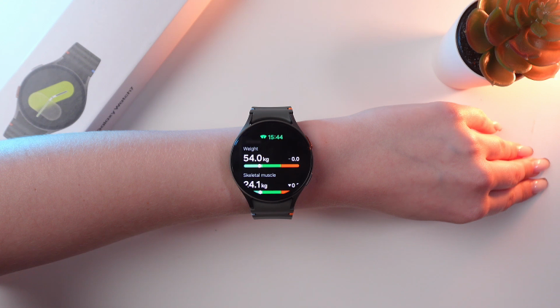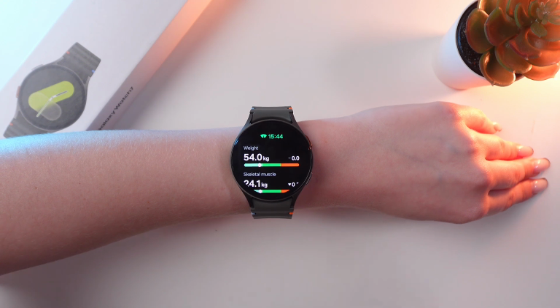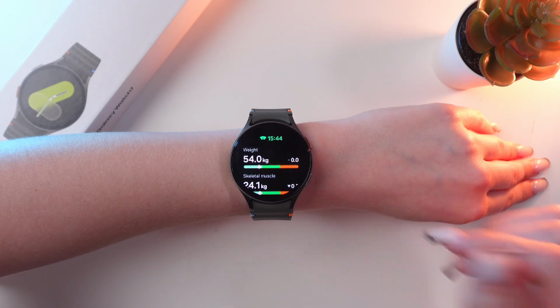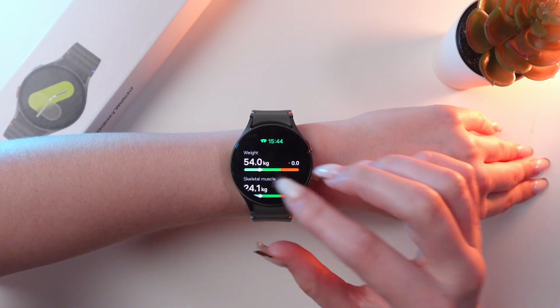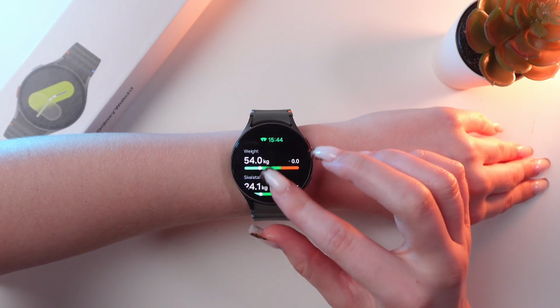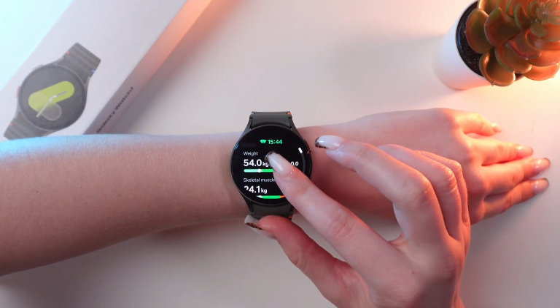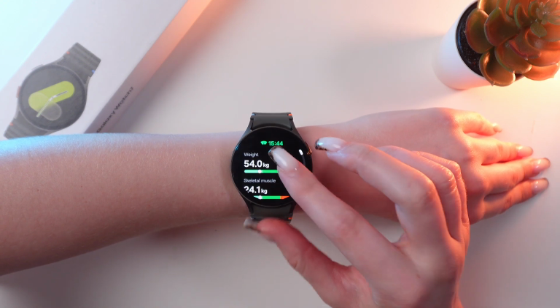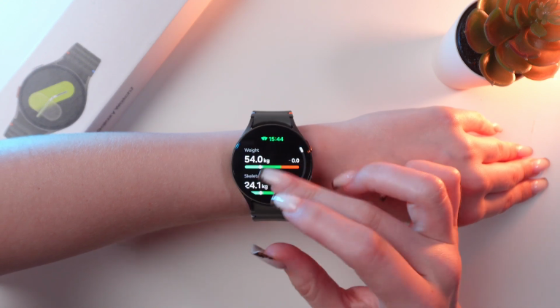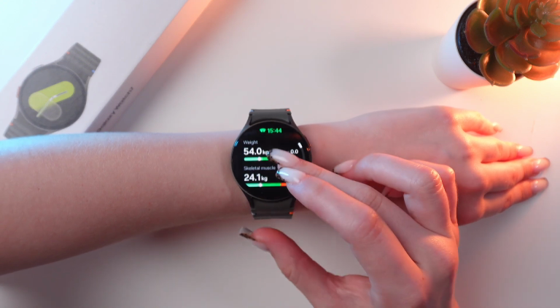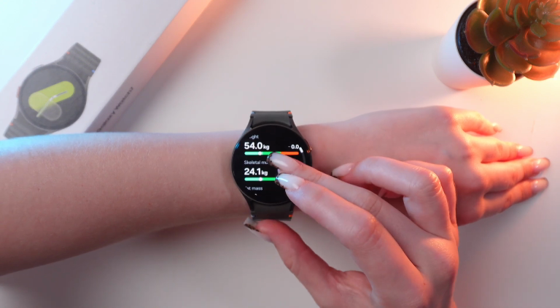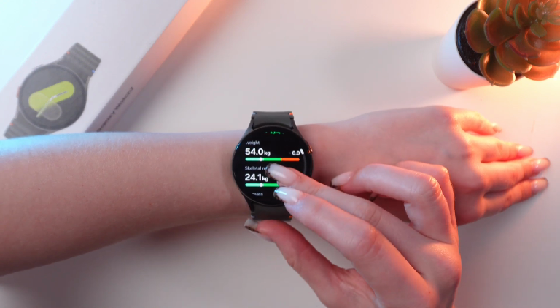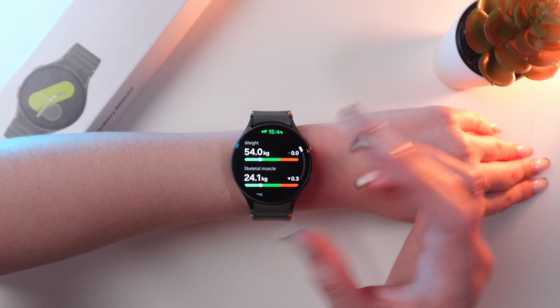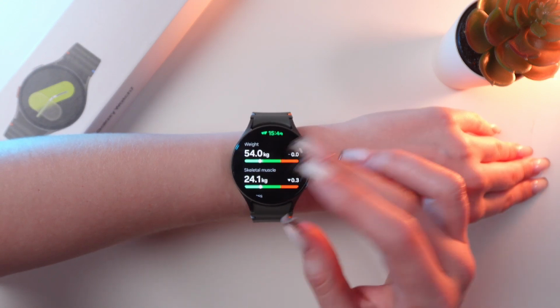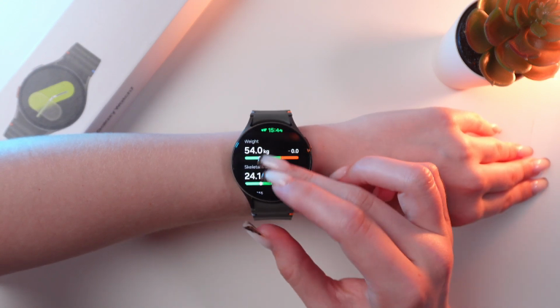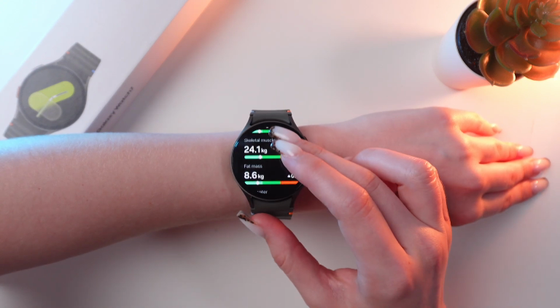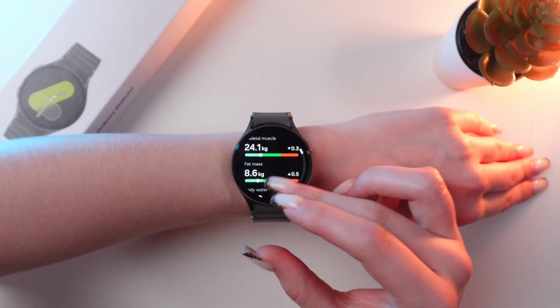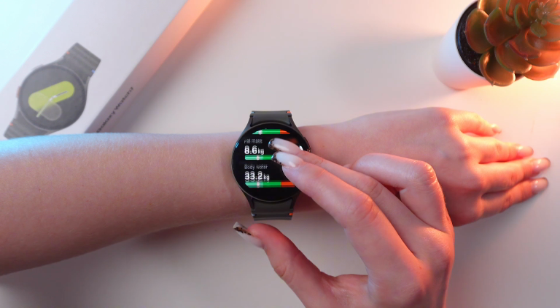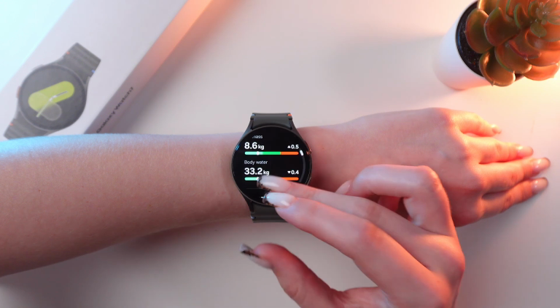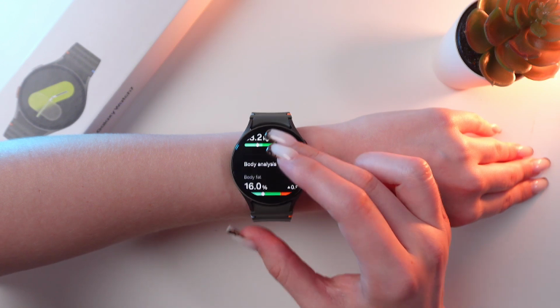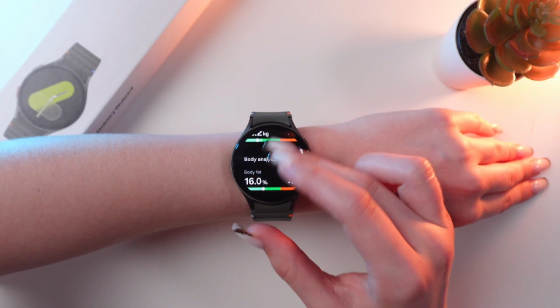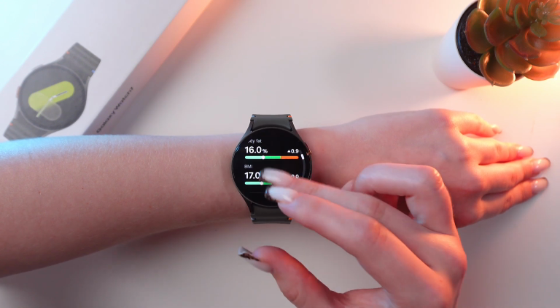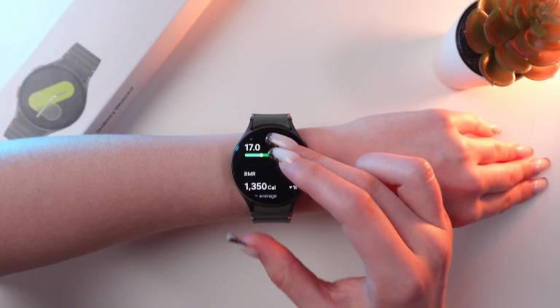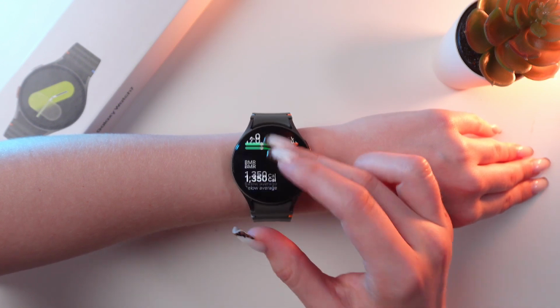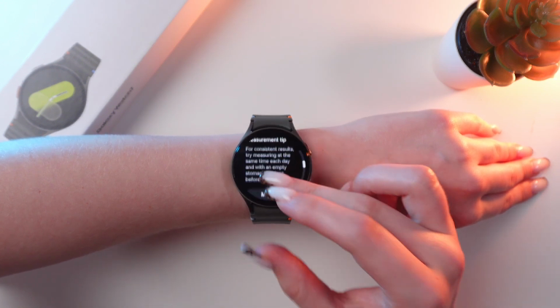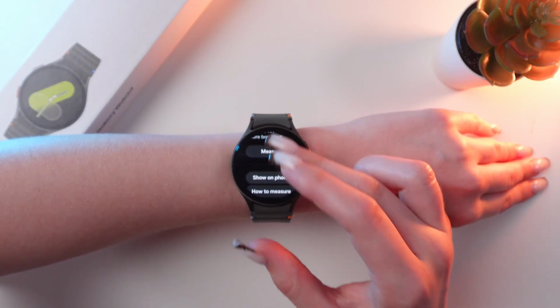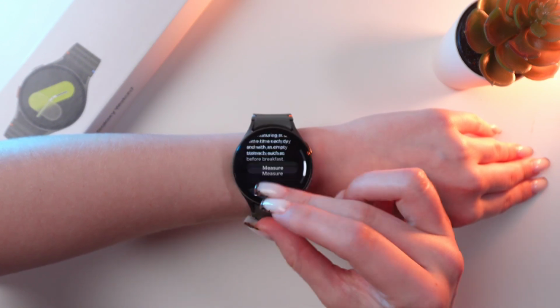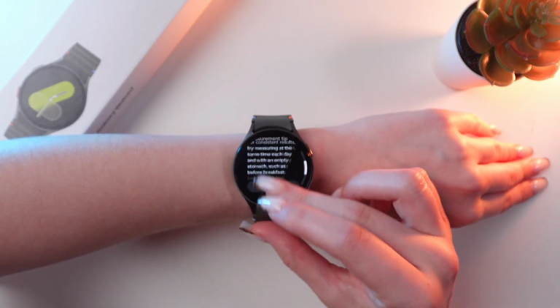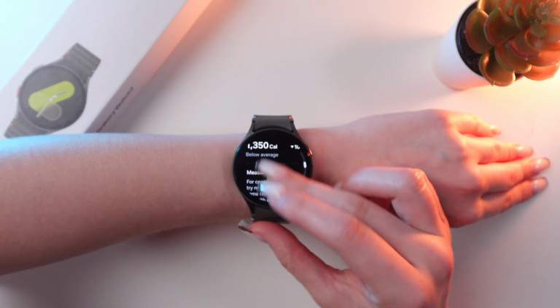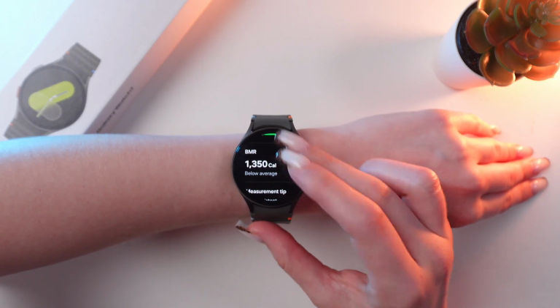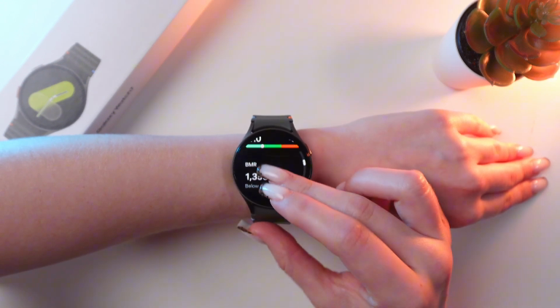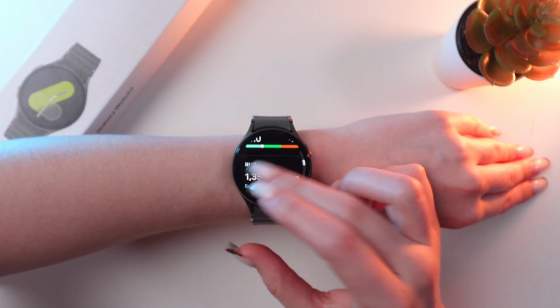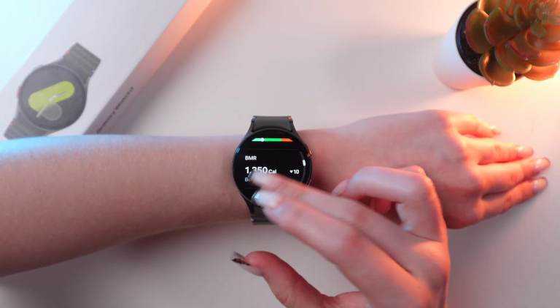And here it is. You can see the result of your weight, skeletal muscle, fat mass, body water, body analysis, and also BMR.